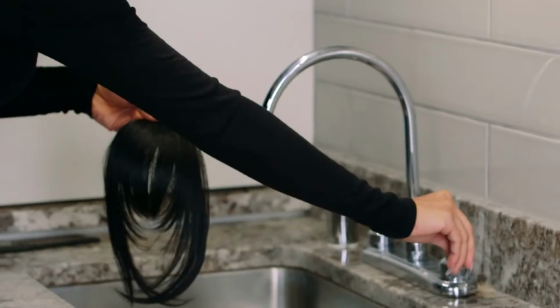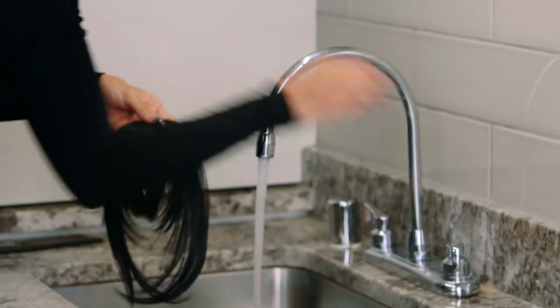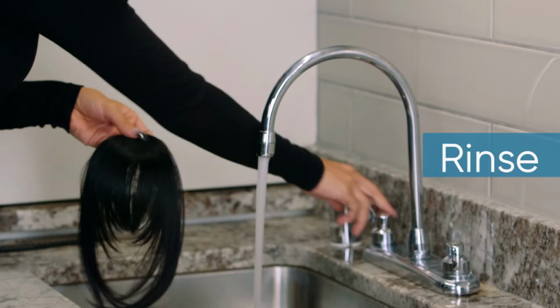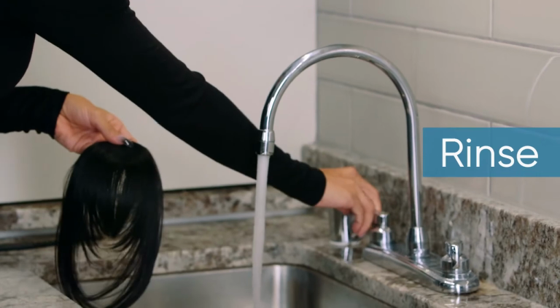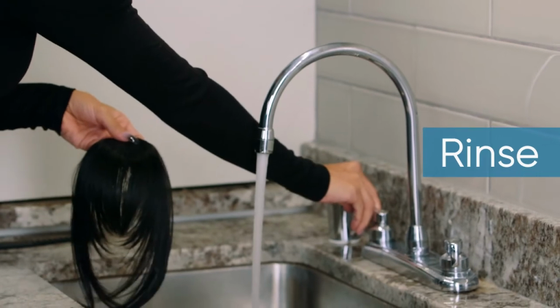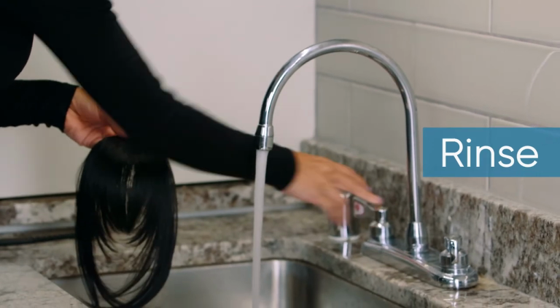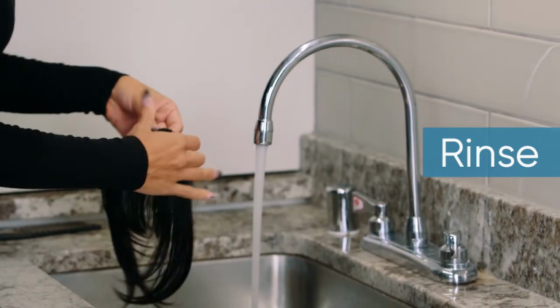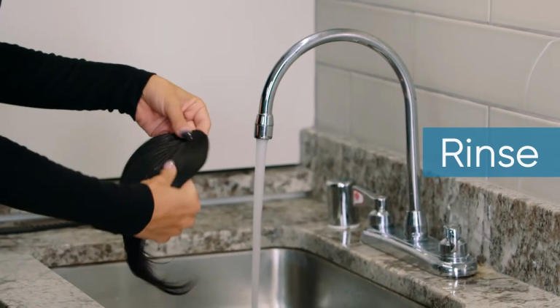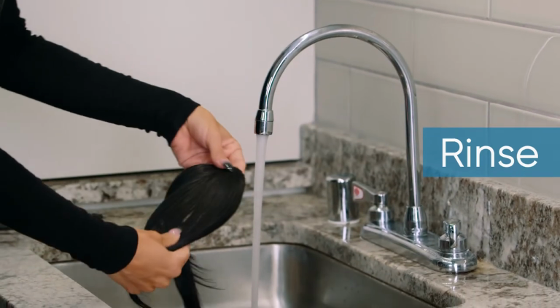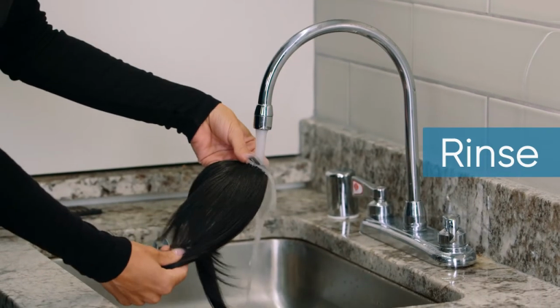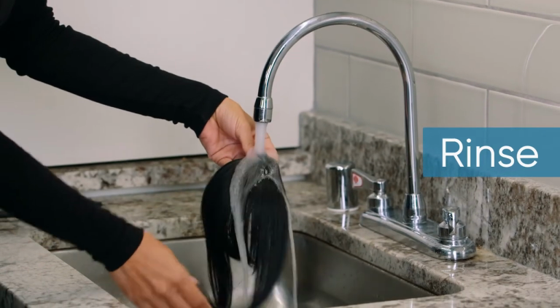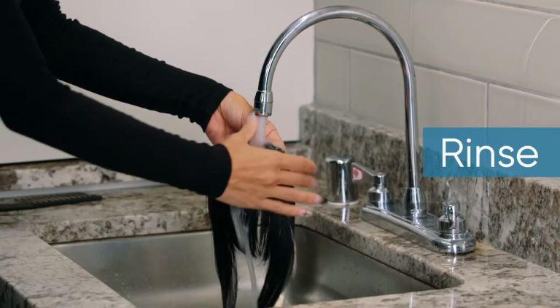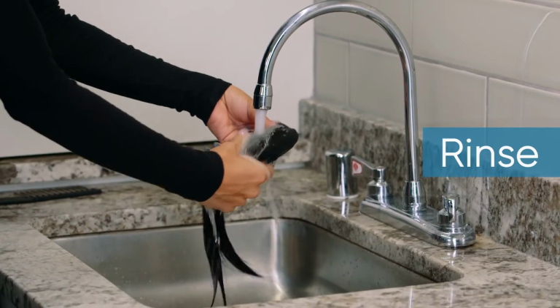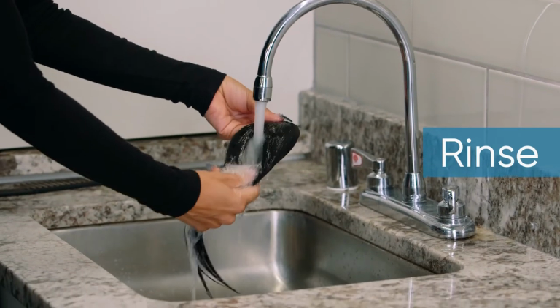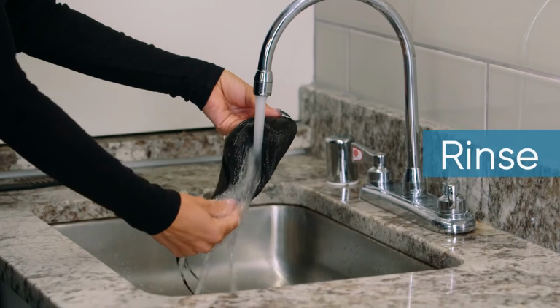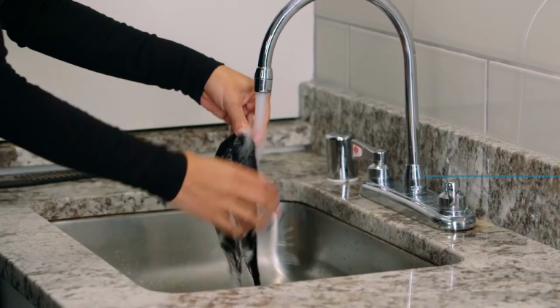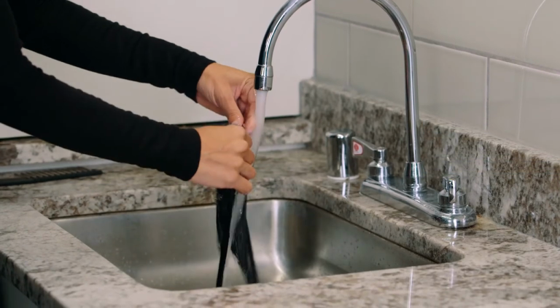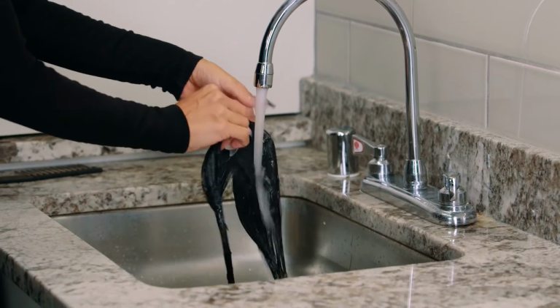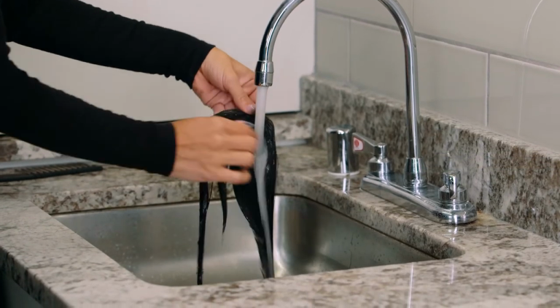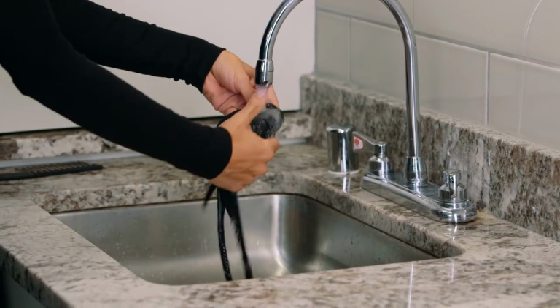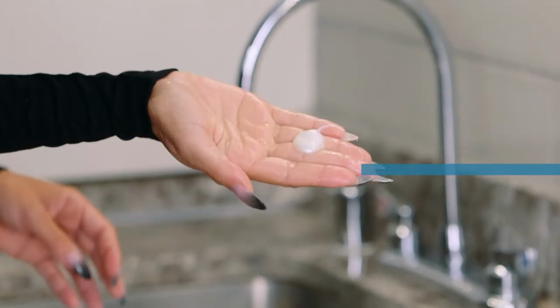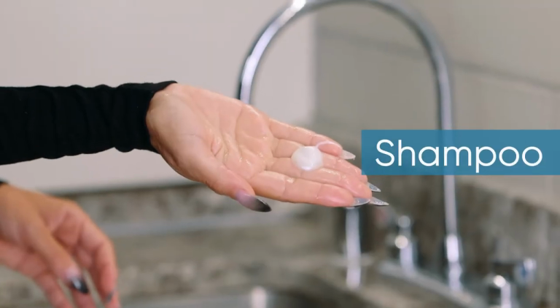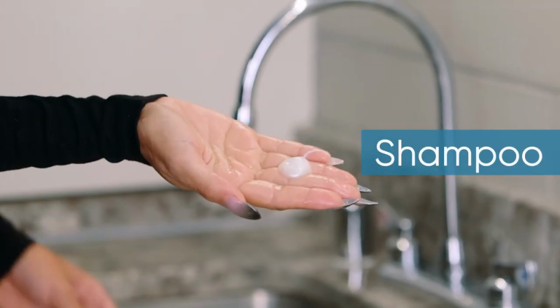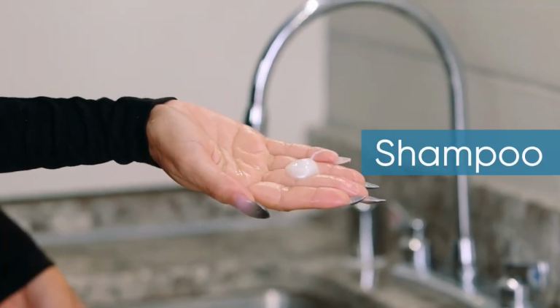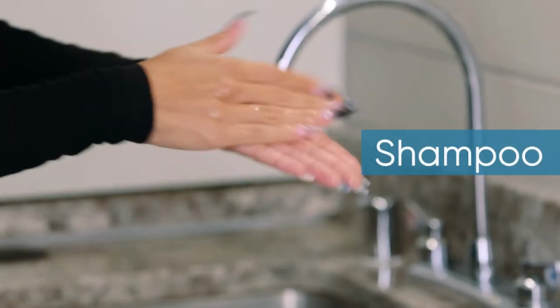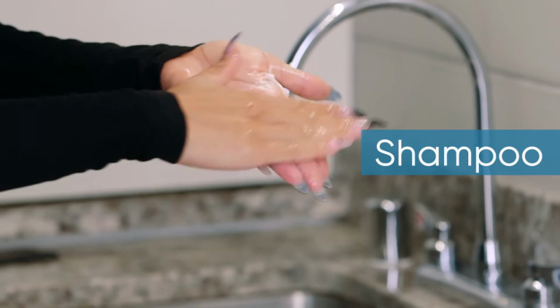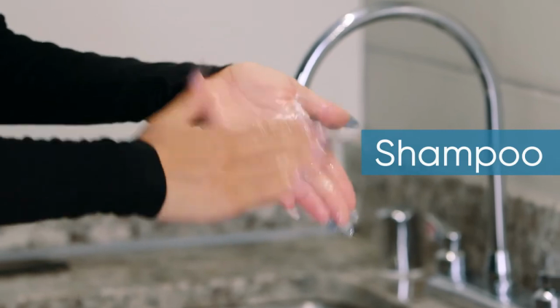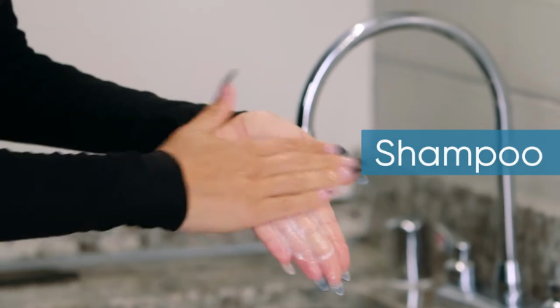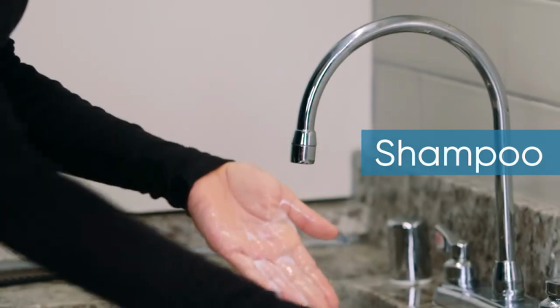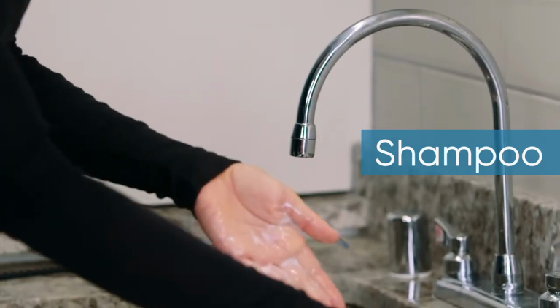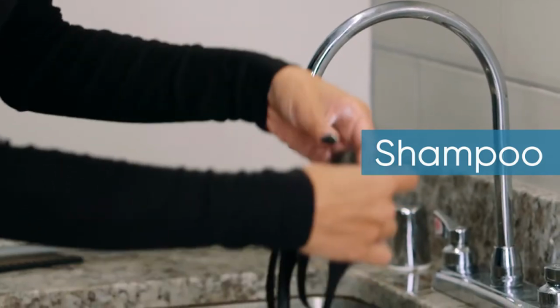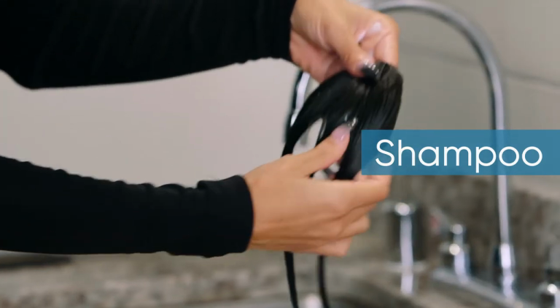Once your bangs are detangled, rinse your piece from weft to ends using lukewarm water. When your bangs are fully saturated, take your shampoo and pour some in your hands, and massage gently to loosen the product.